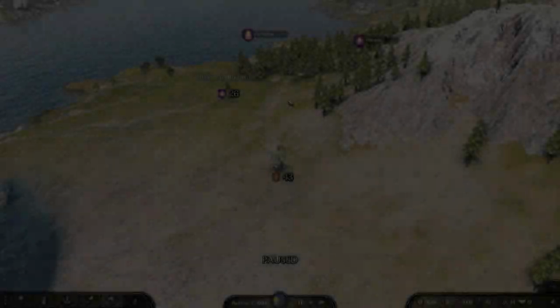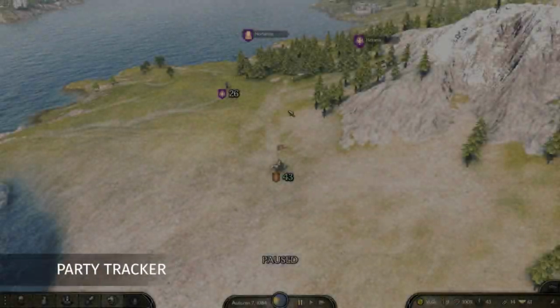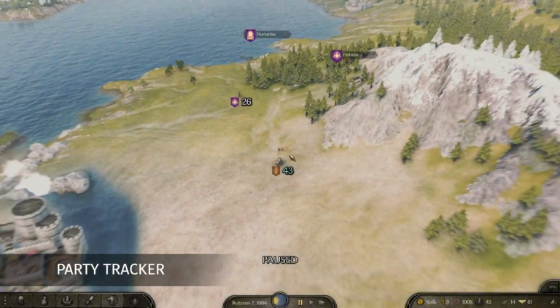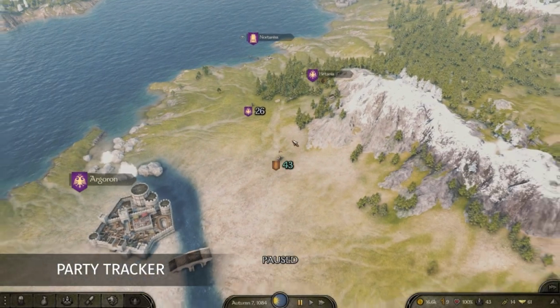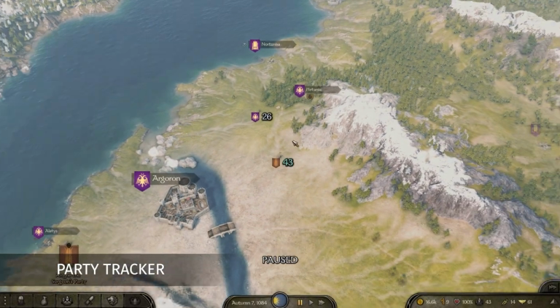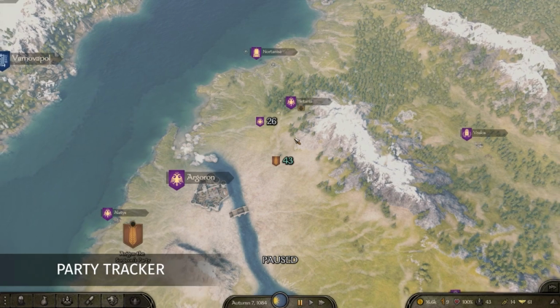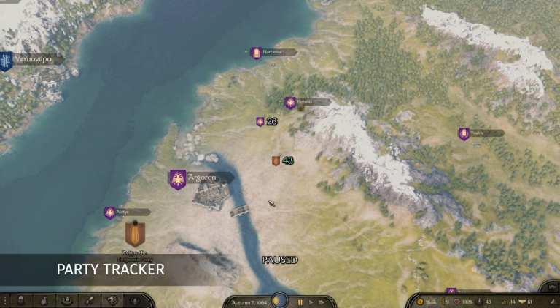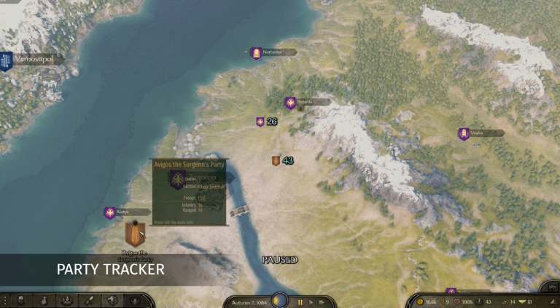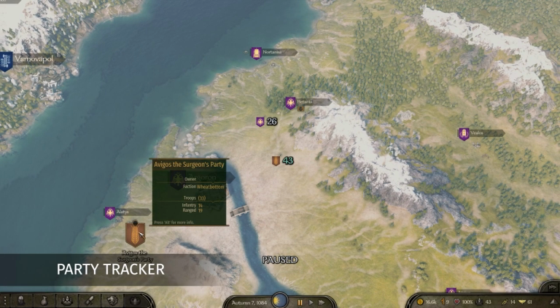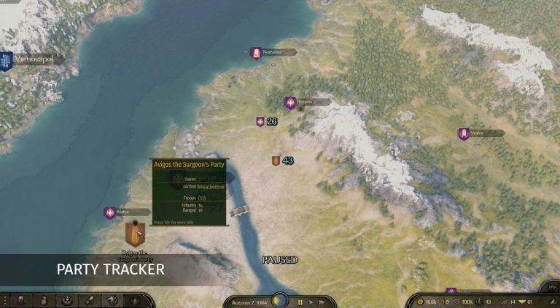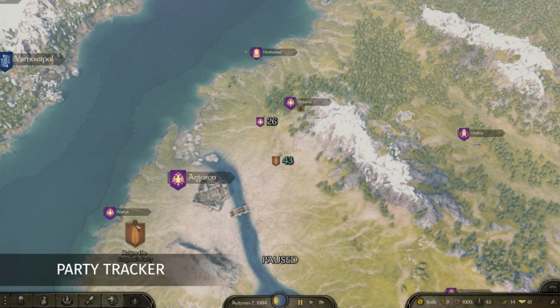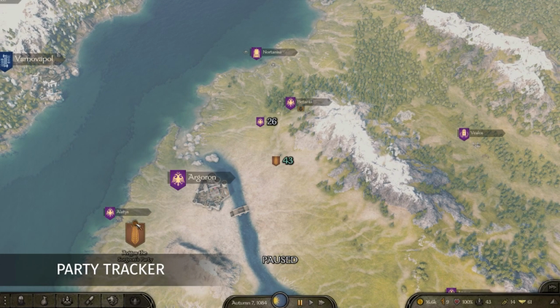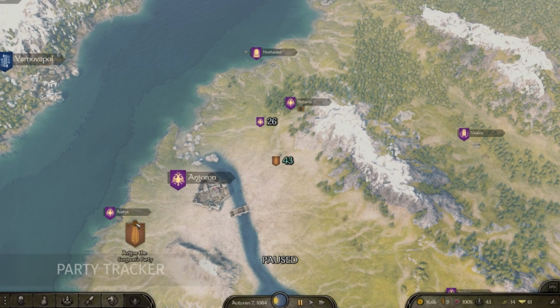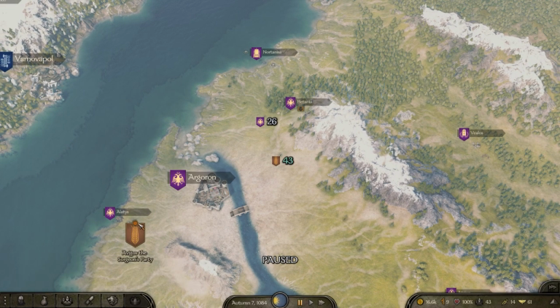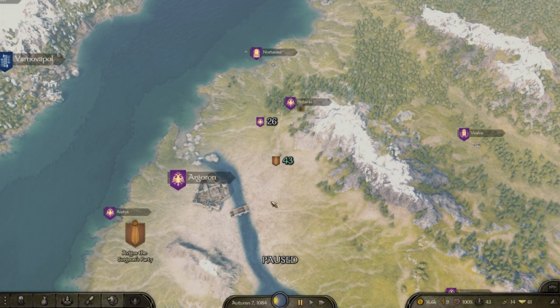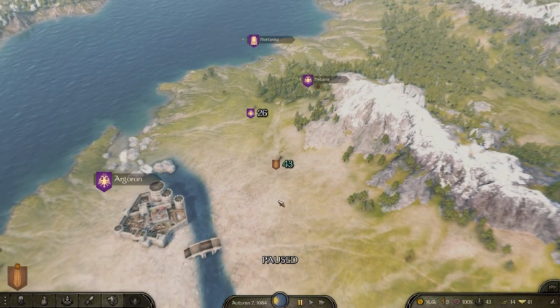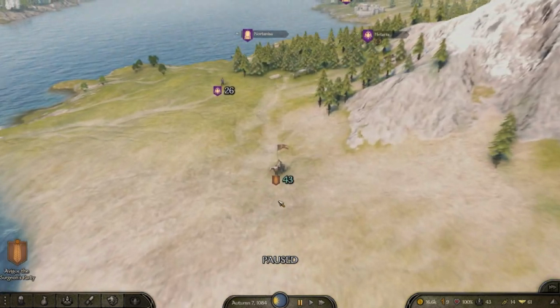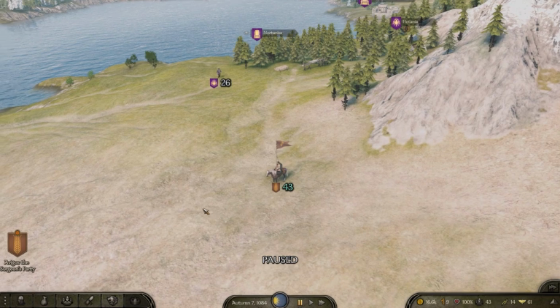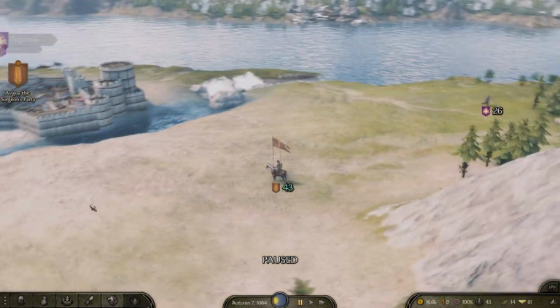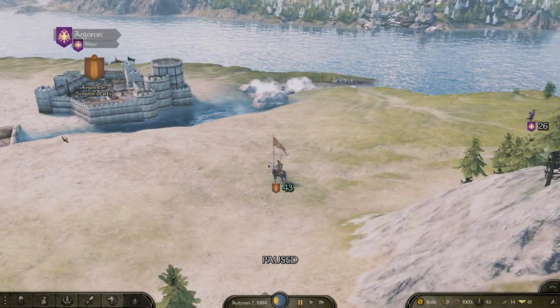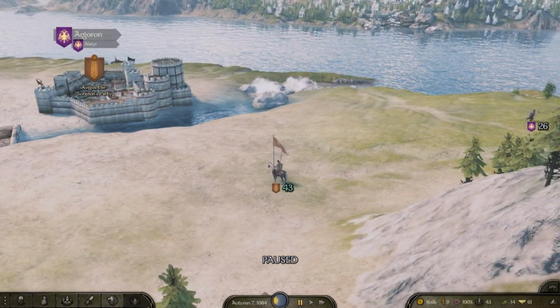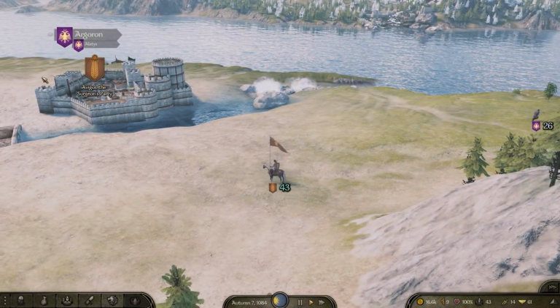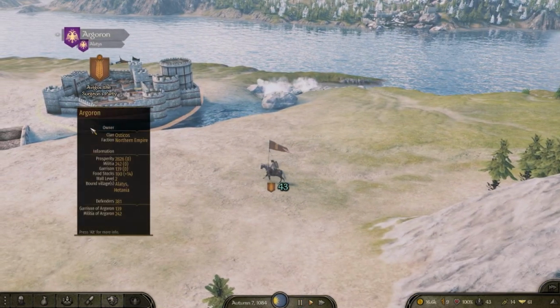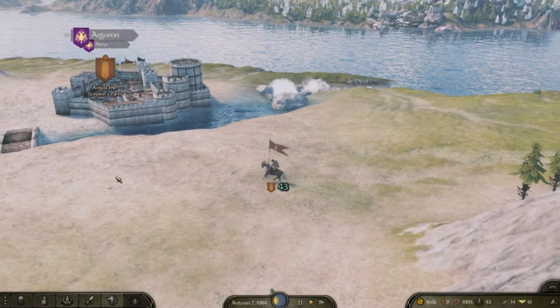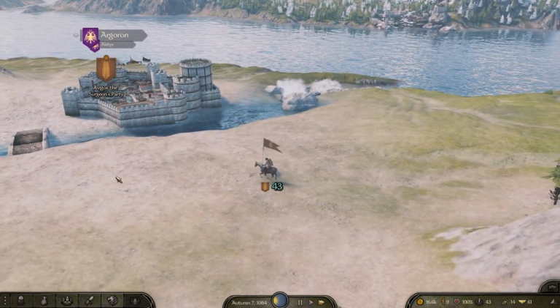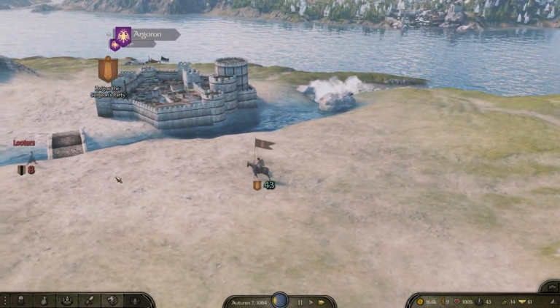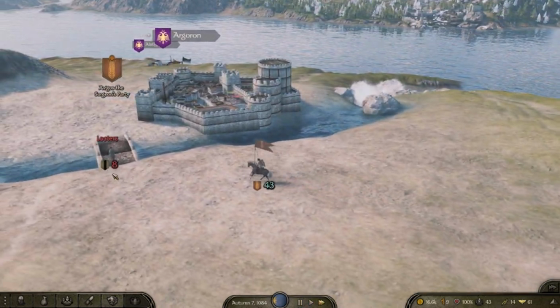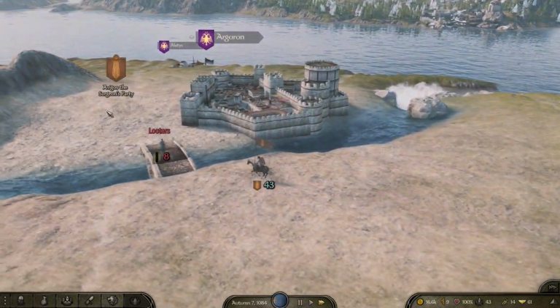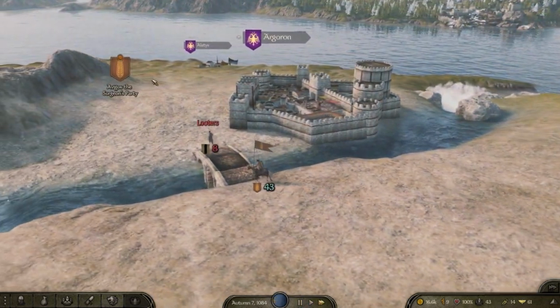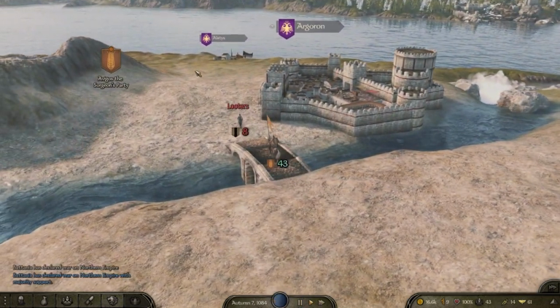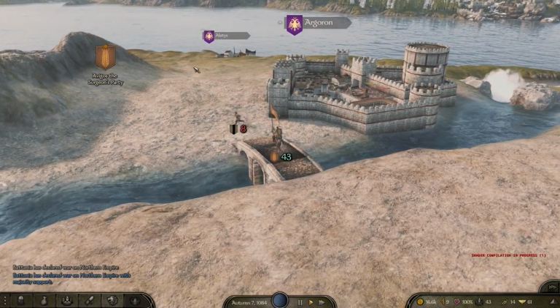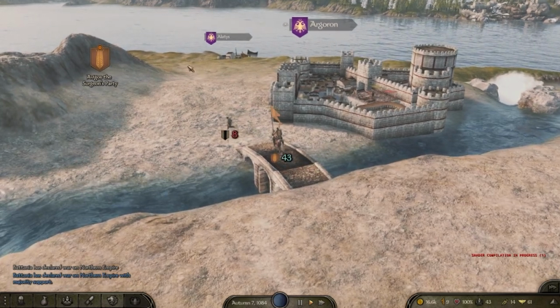You can now keep track of your own clan parties and faction armies on the world map. A marker is automatically created for each clan party and faction army, which you can then choose to keep on screen at all times by clicking the small circle at the top of the marker.